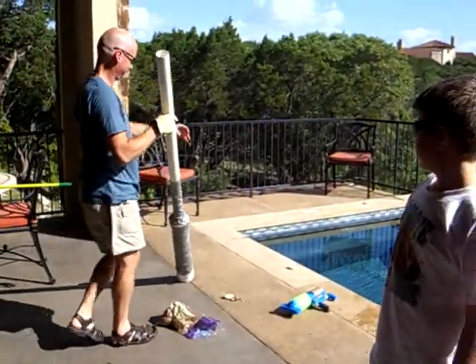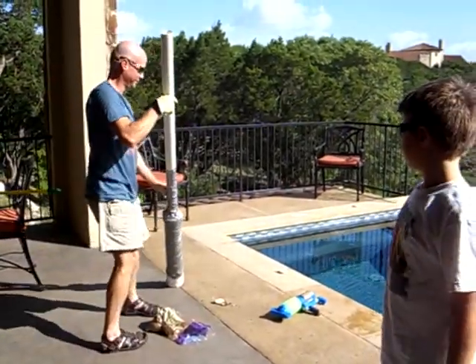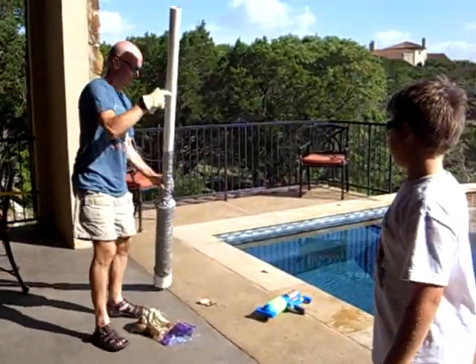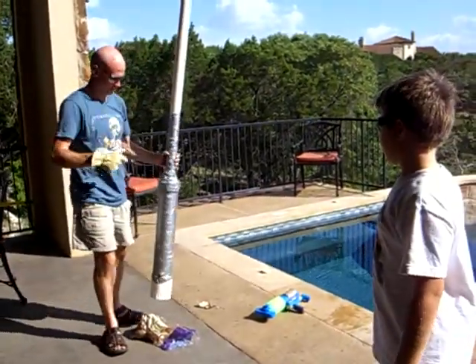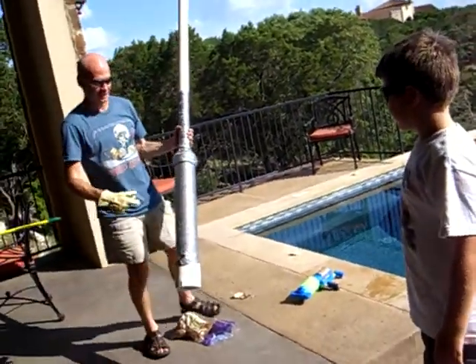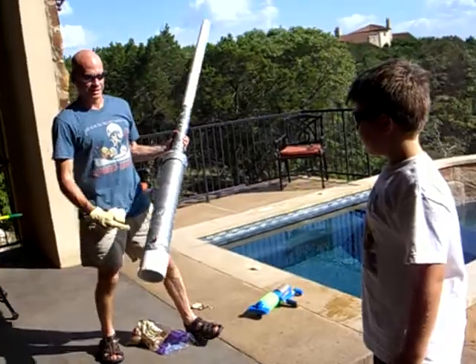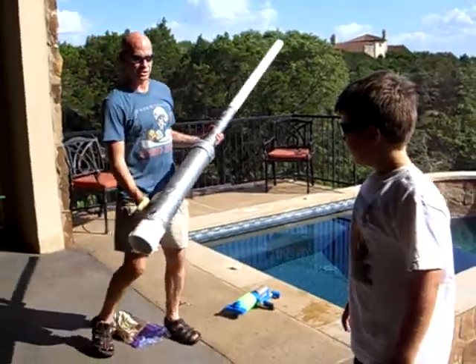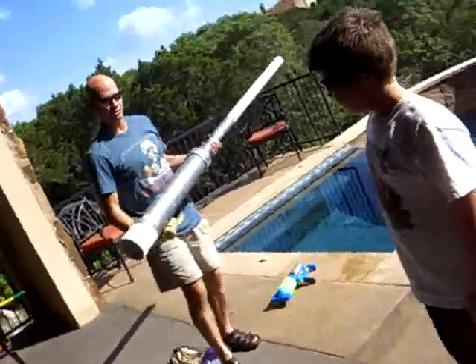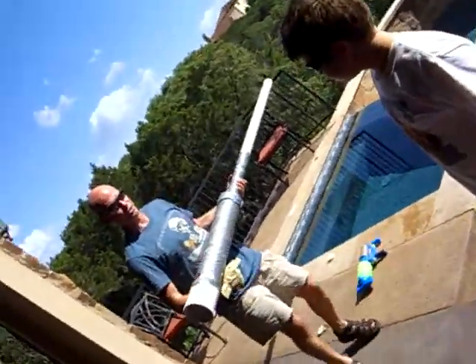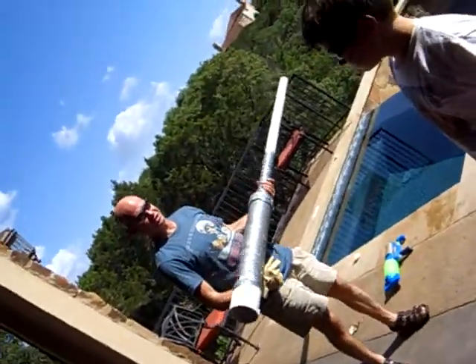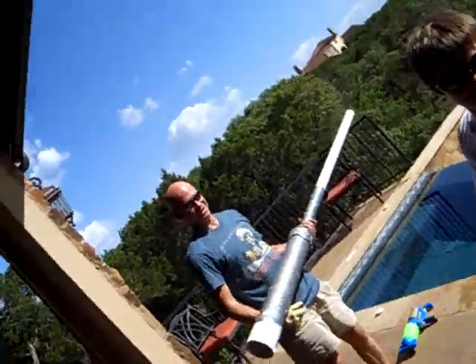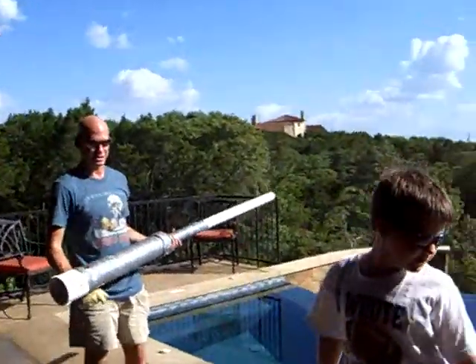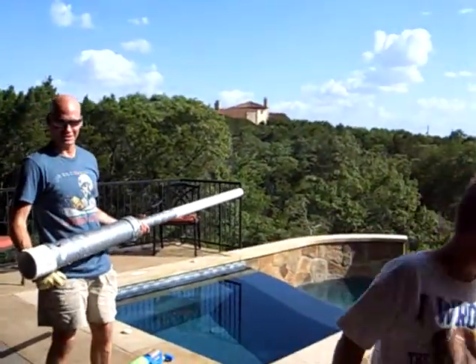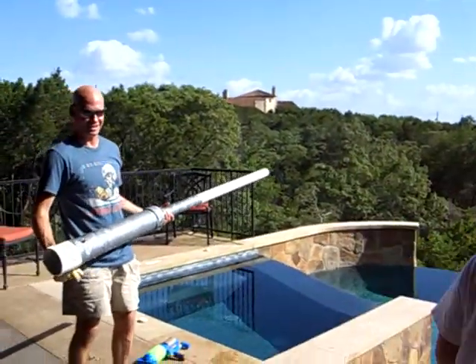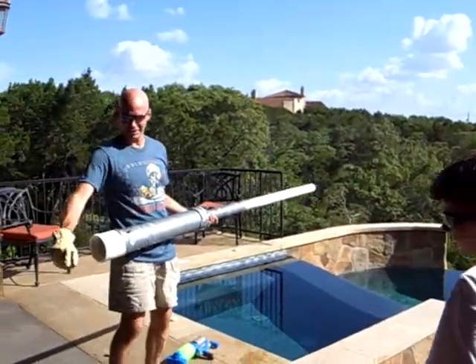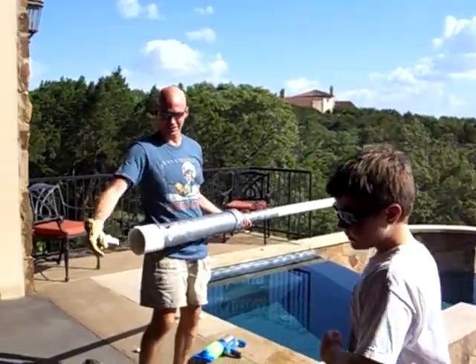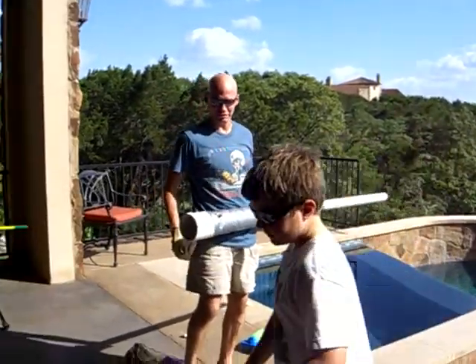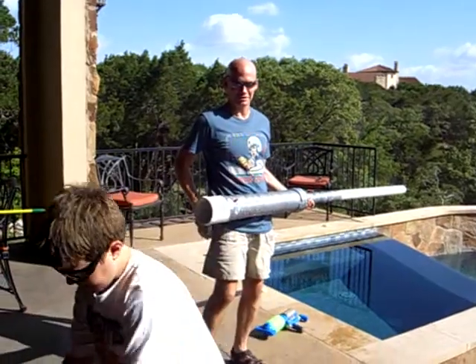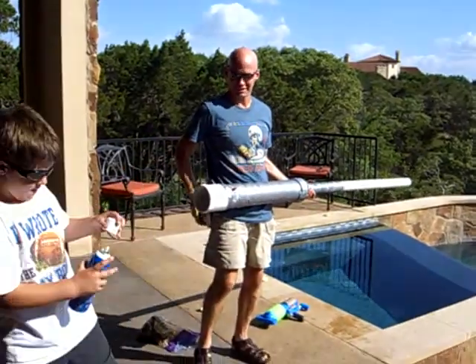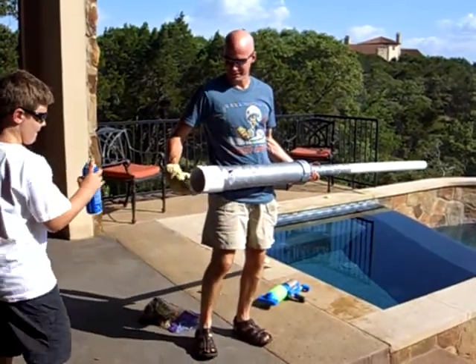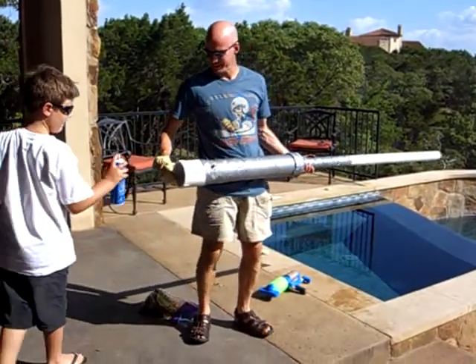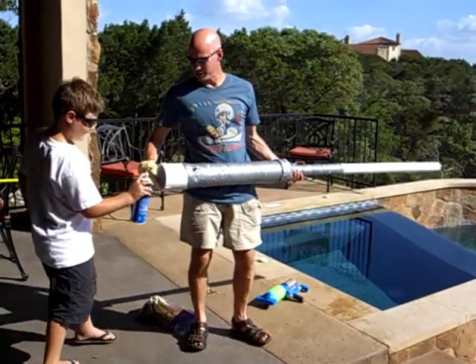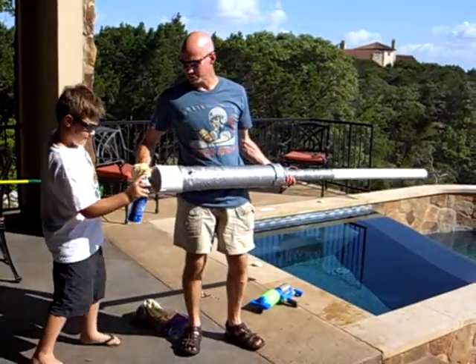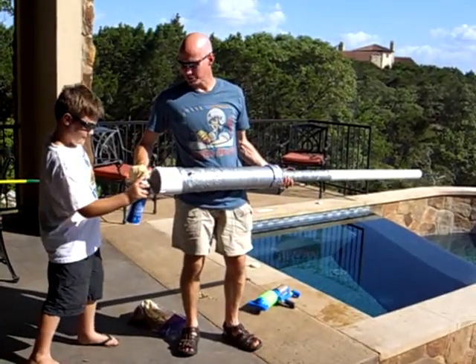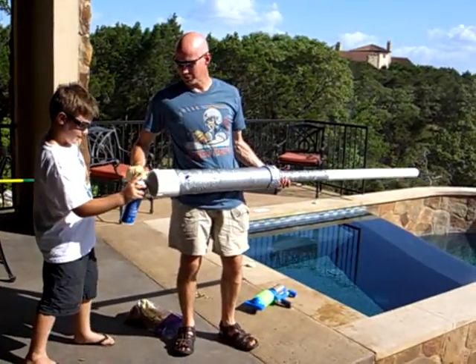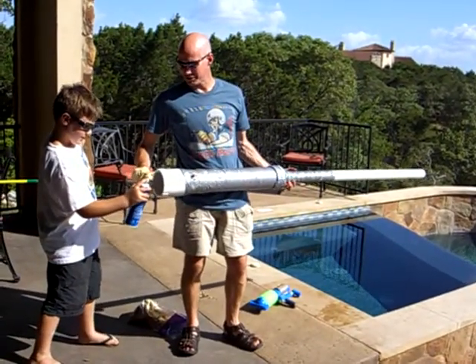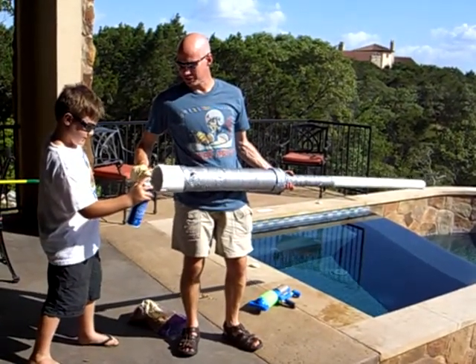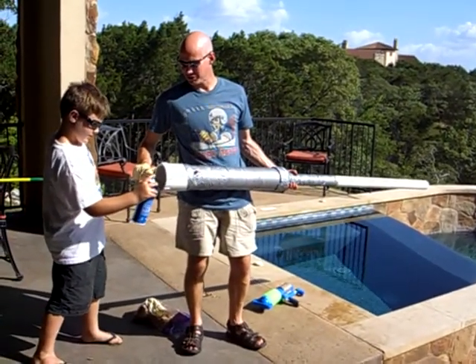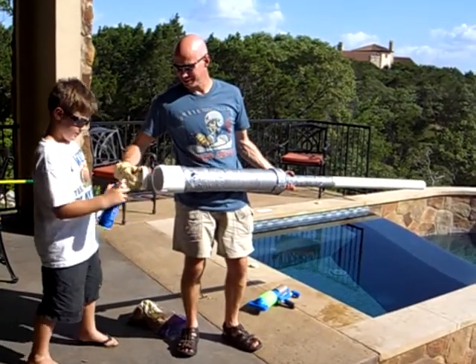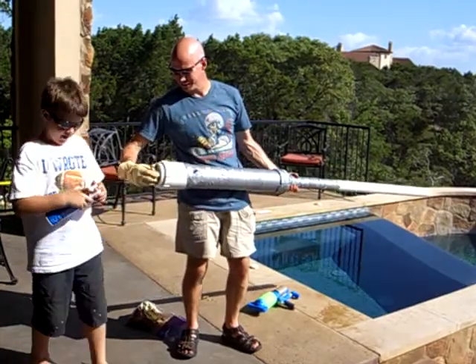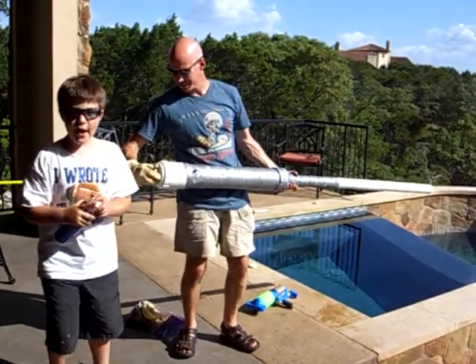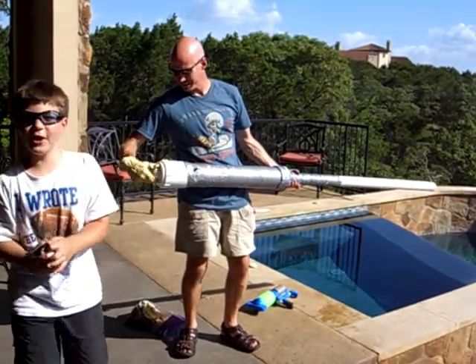To make sure it's good and sealed? Okay. Ready for our fuel. Mason, ready? Ready for the fuel. Three seconds. 1,001, 1,002, 1,003. Ready for launching!